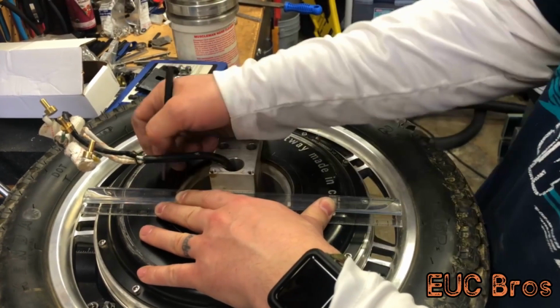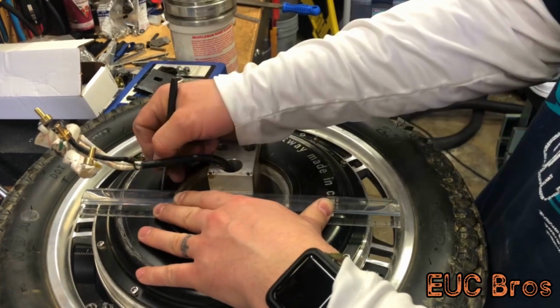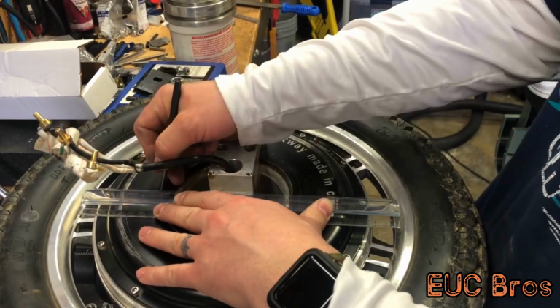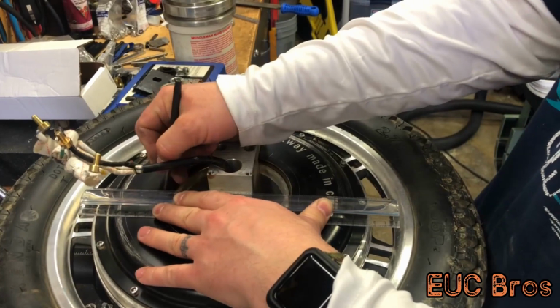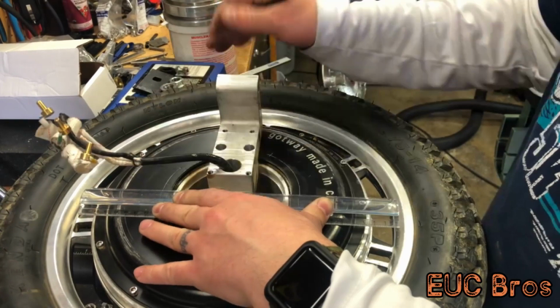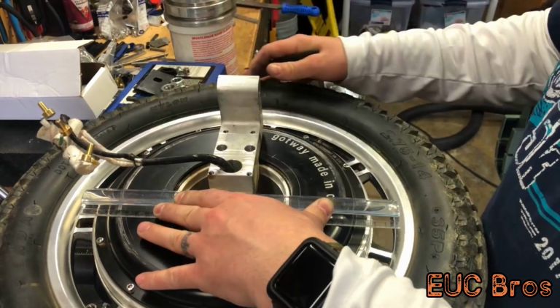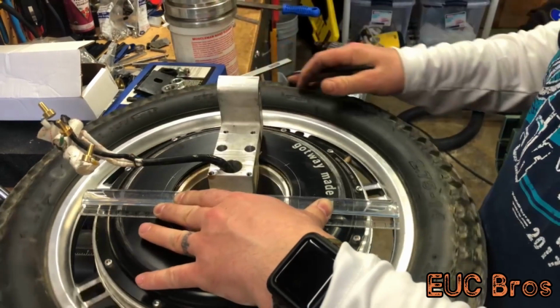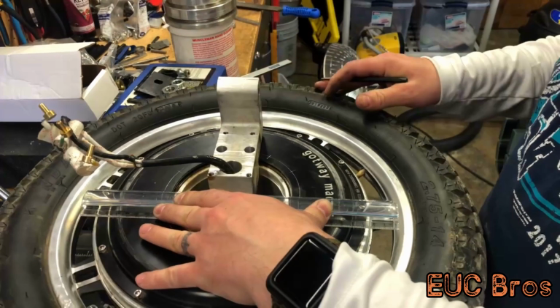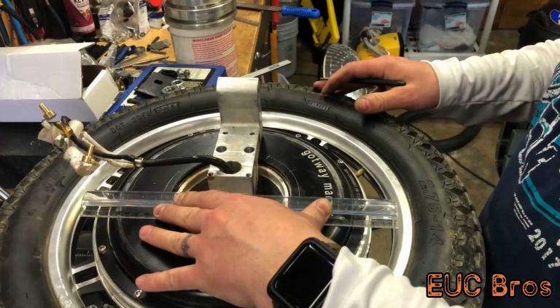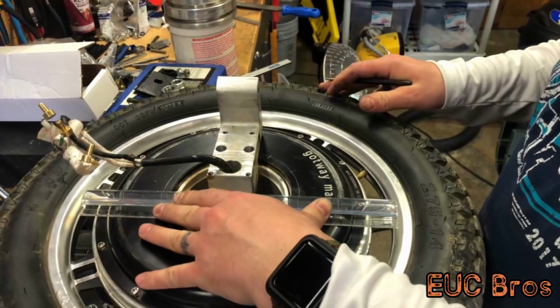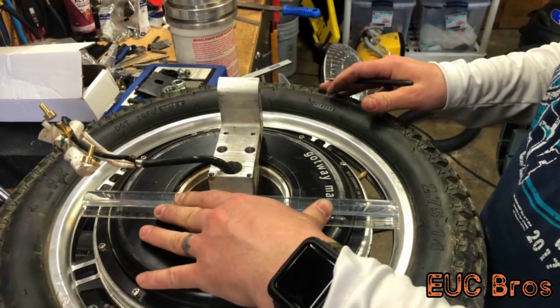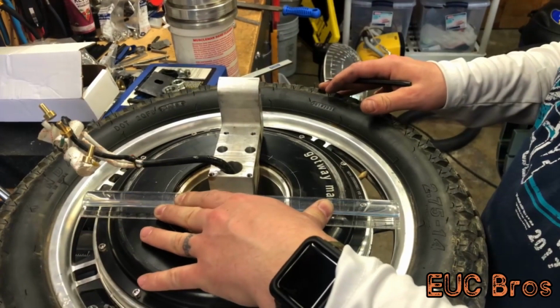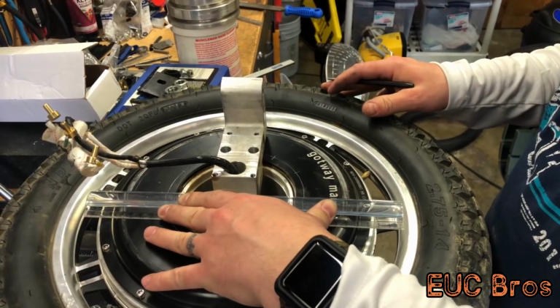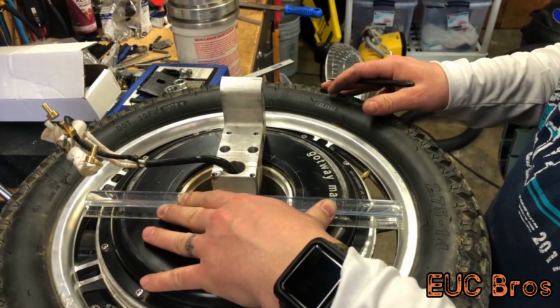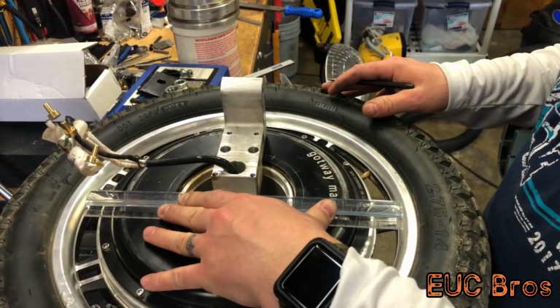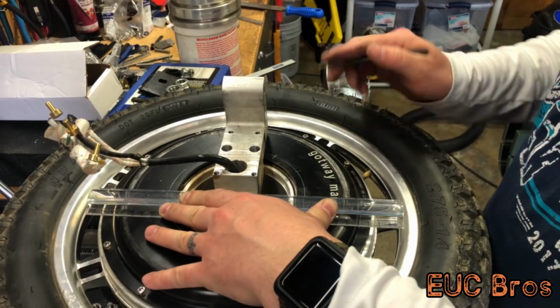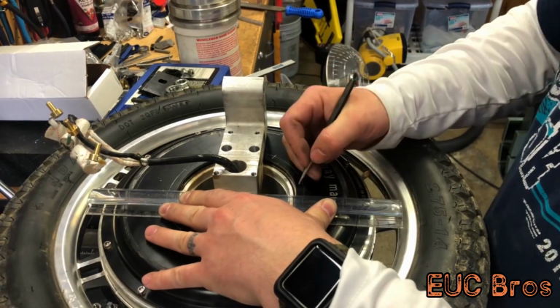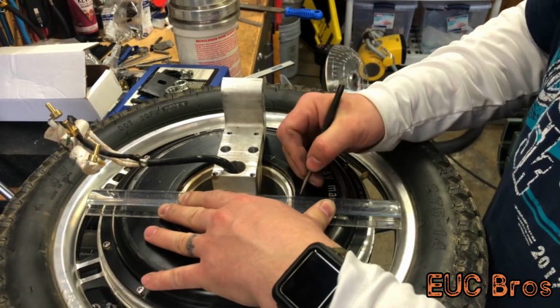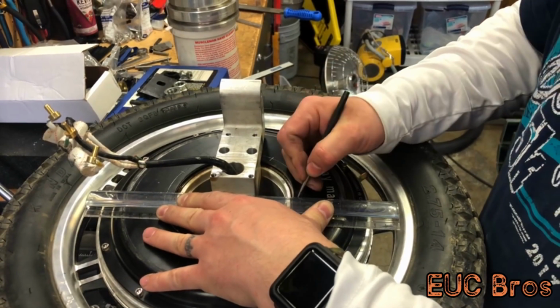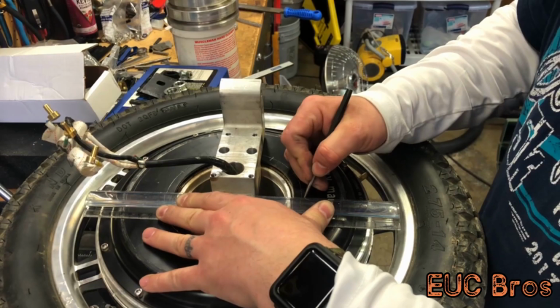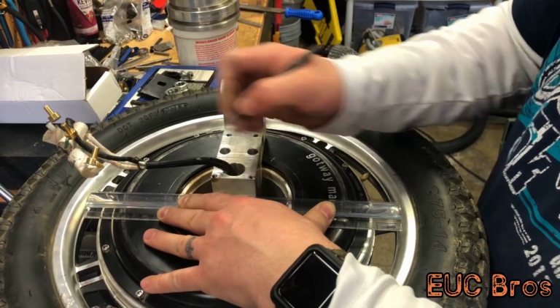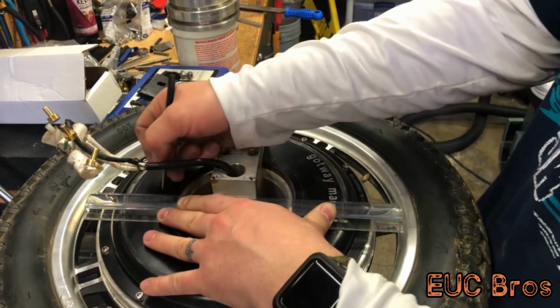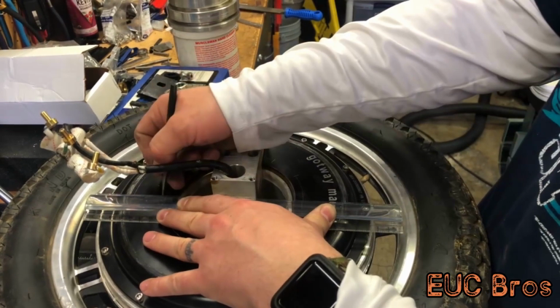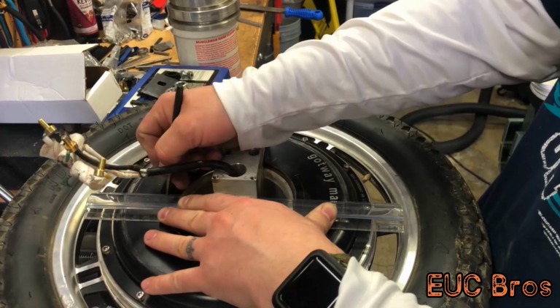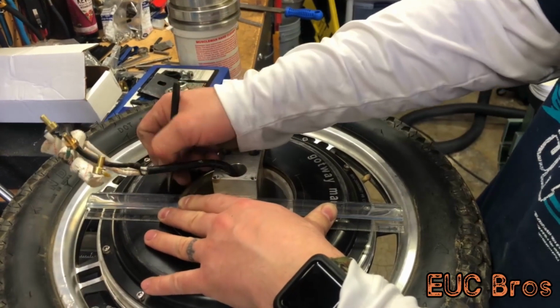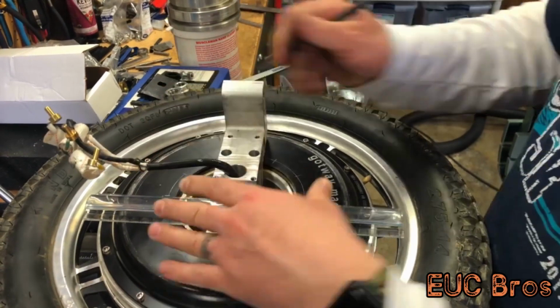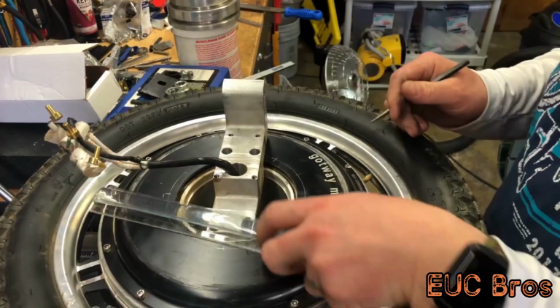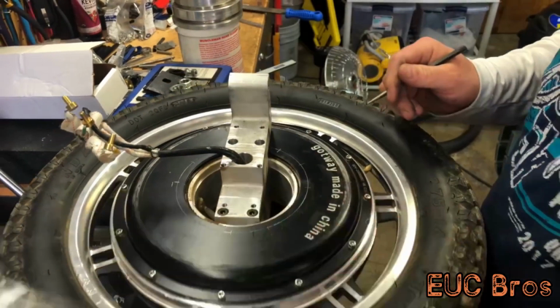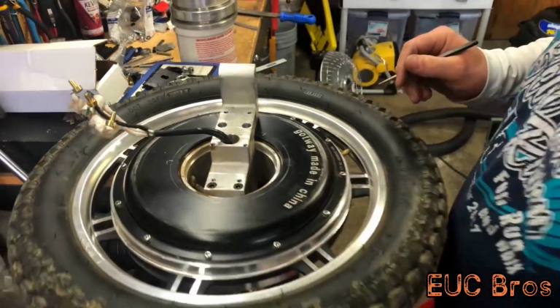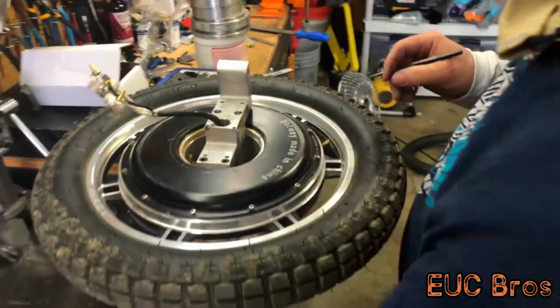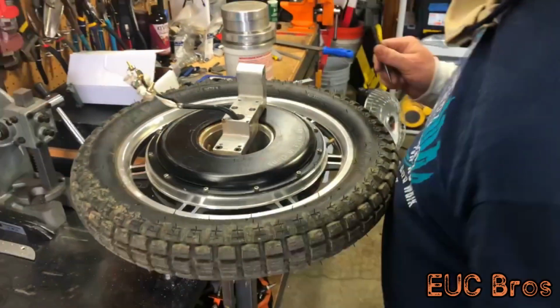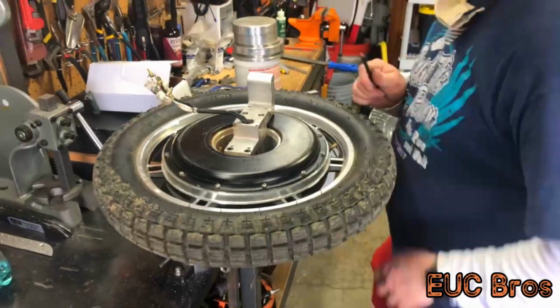We're doing twelve holes. You could do six holes, you could do whatever you want. But if you're doing it this way, it's so easy at this point — might as well do the twelve holes.